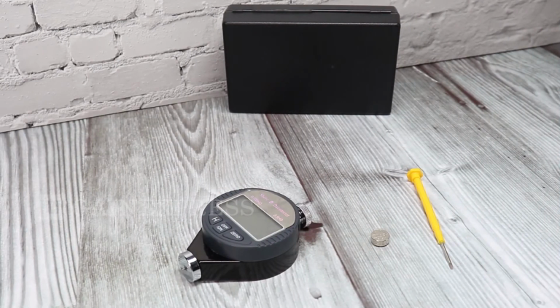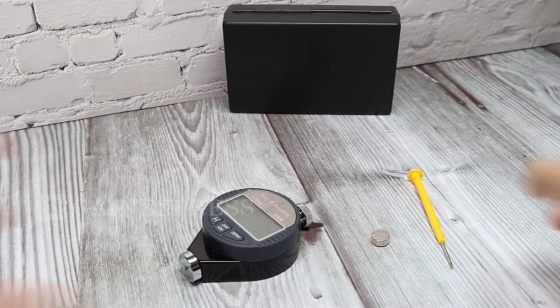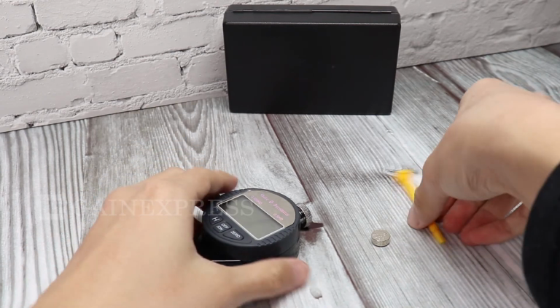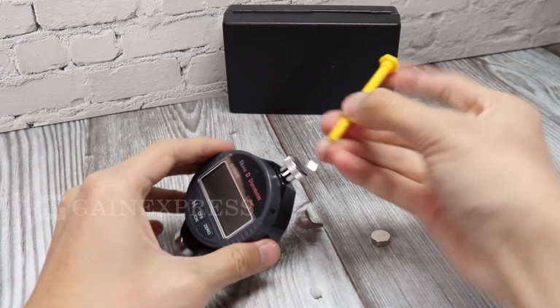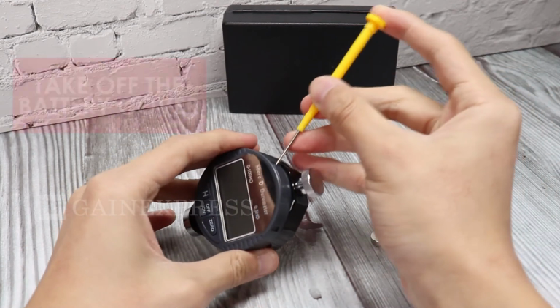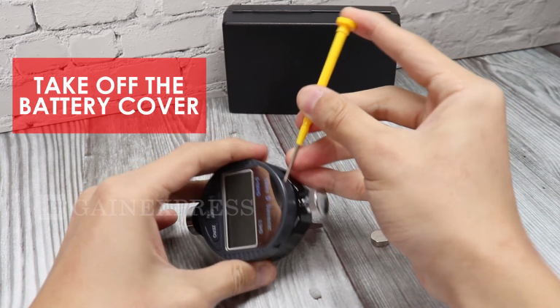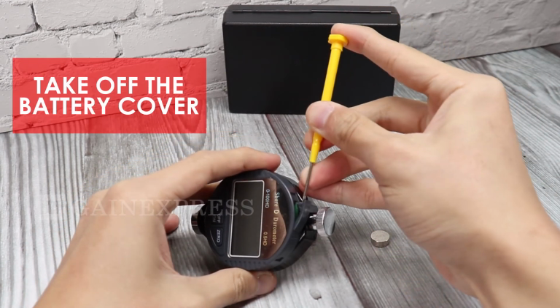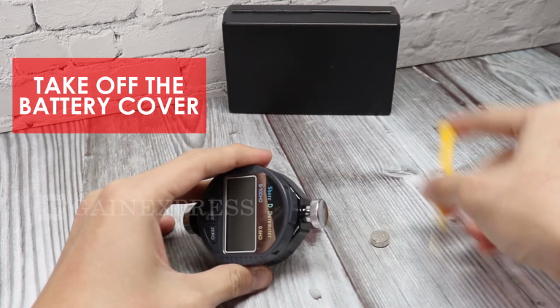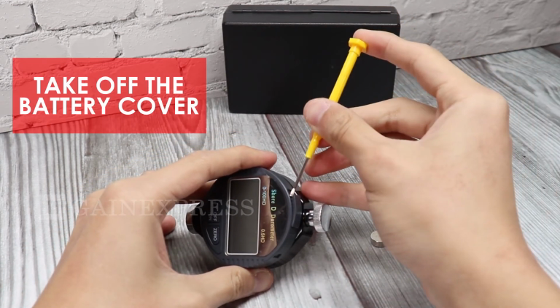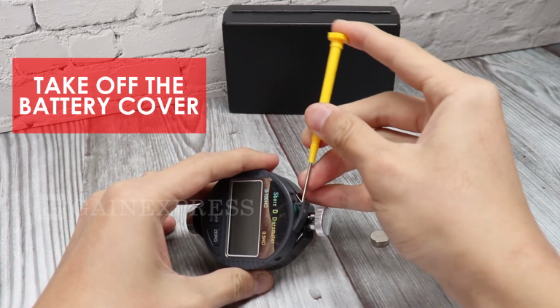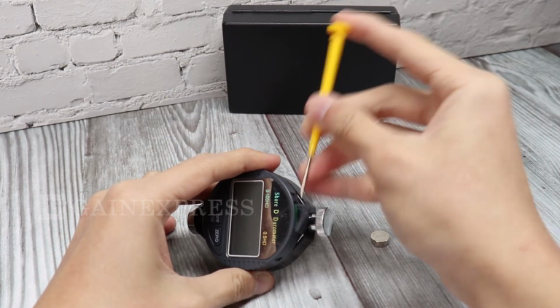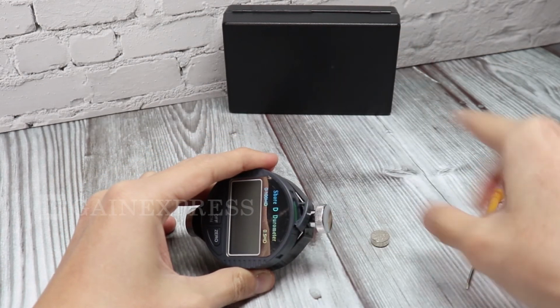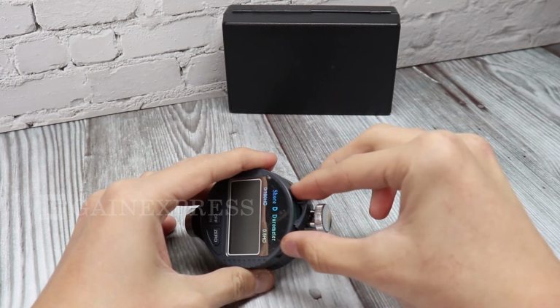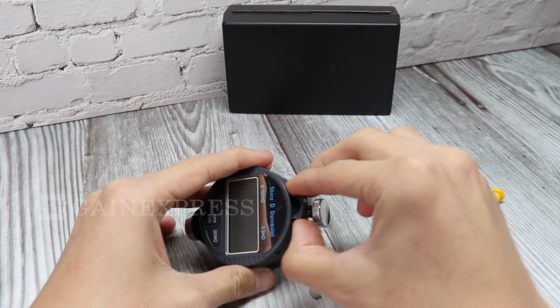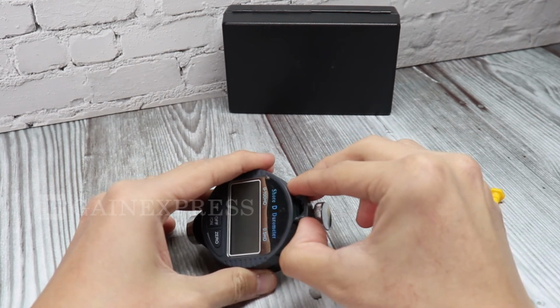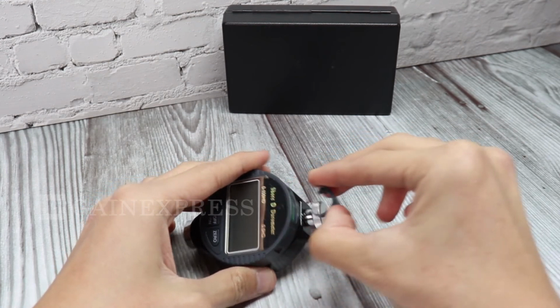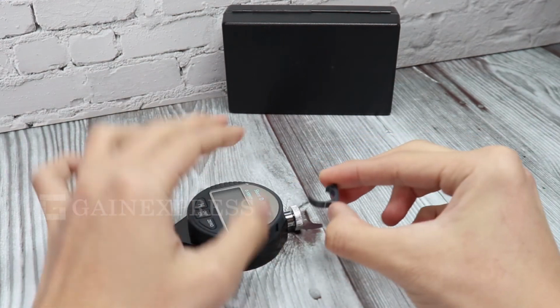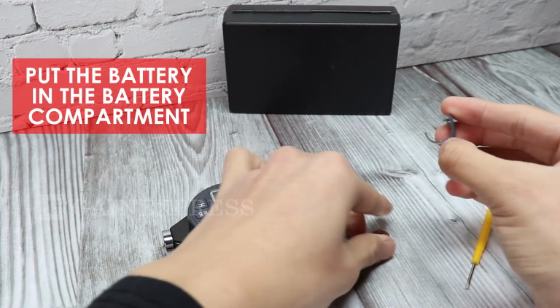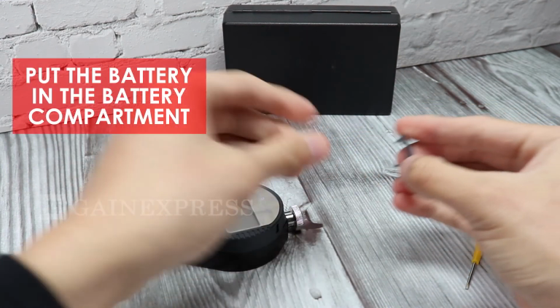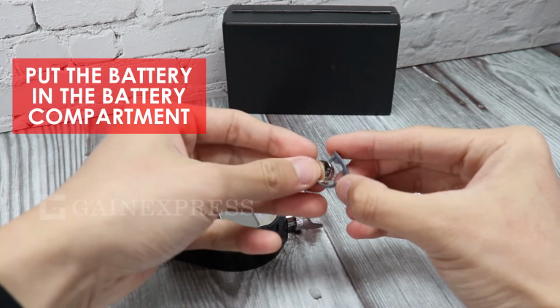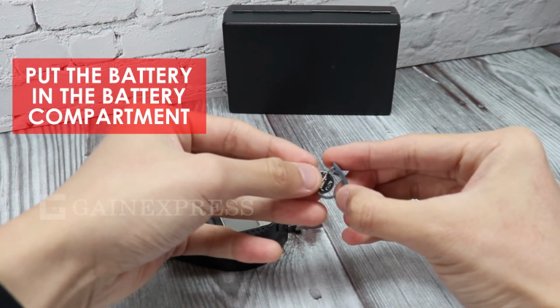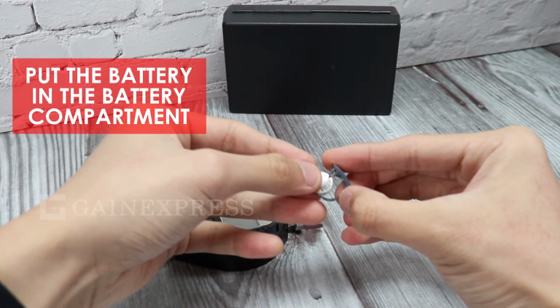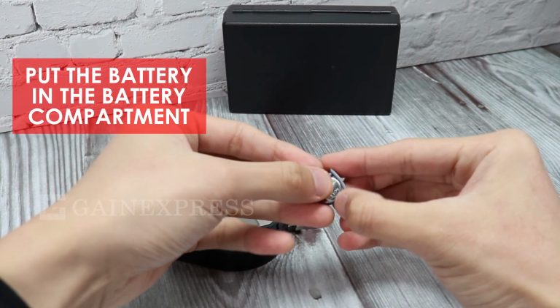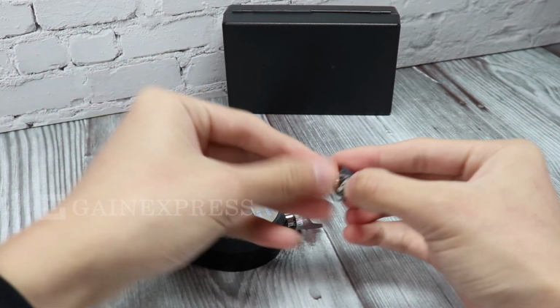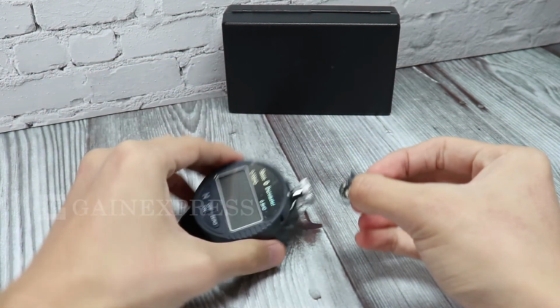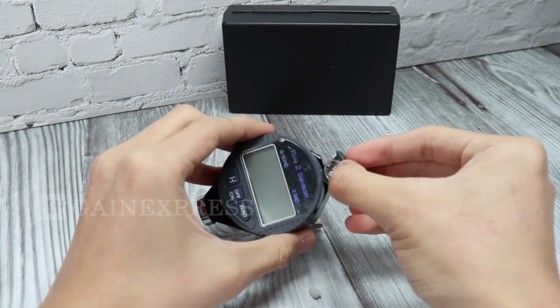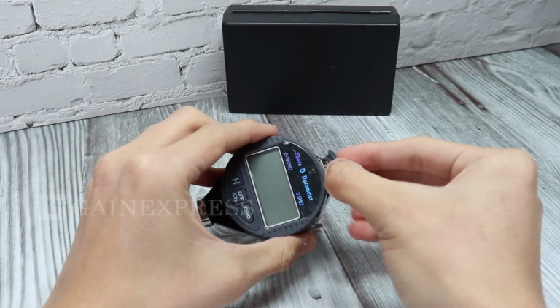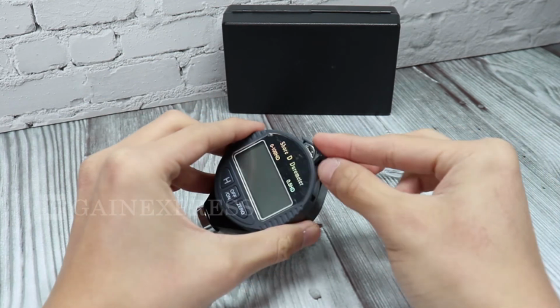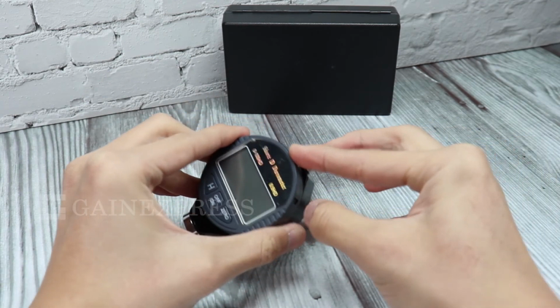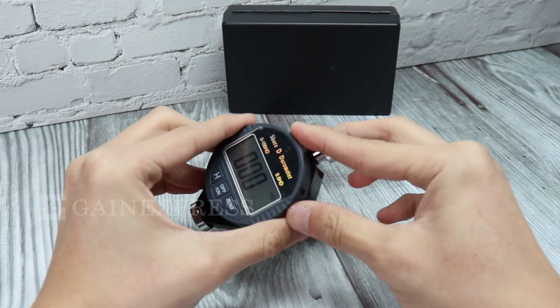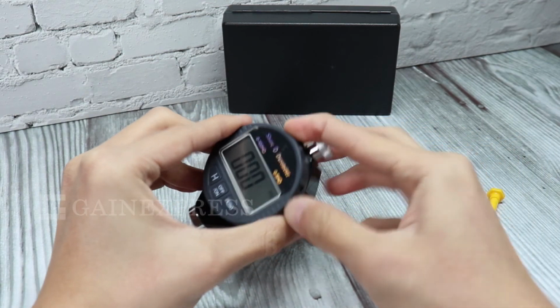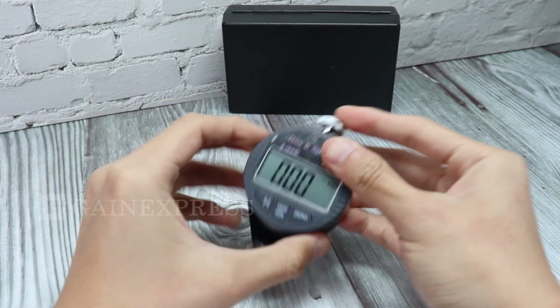To place the battery in the unit, take off the battery cover. Put the battery in the battery compartment and put the cover back on the unit.